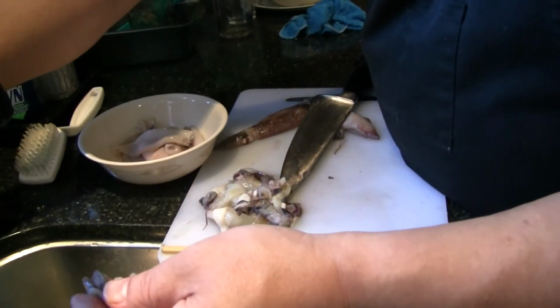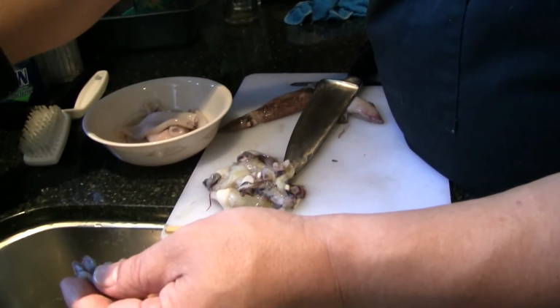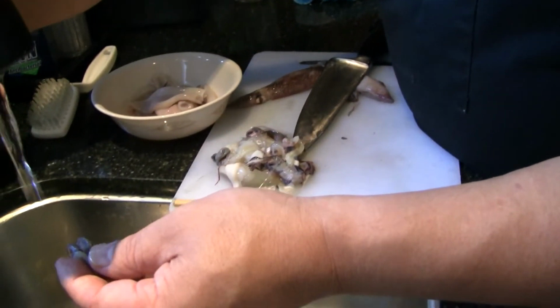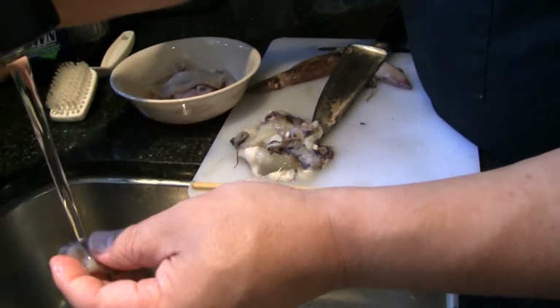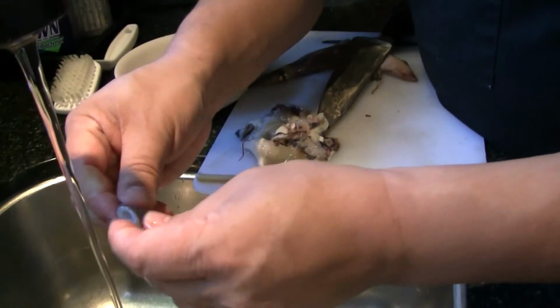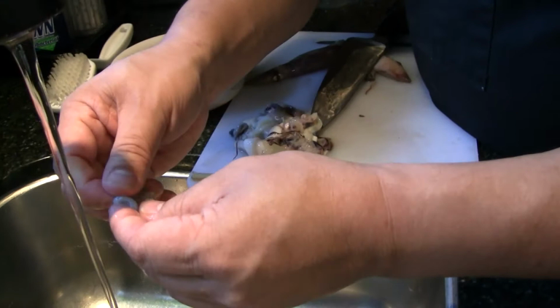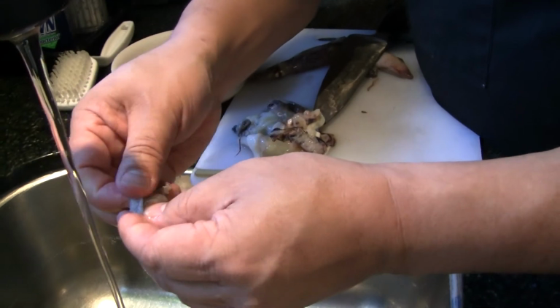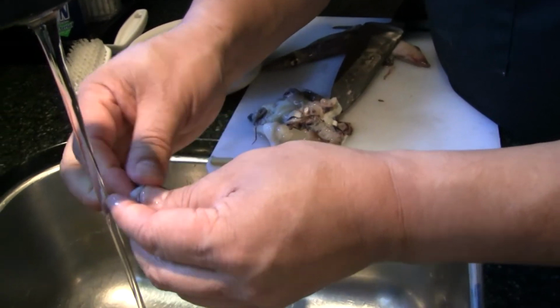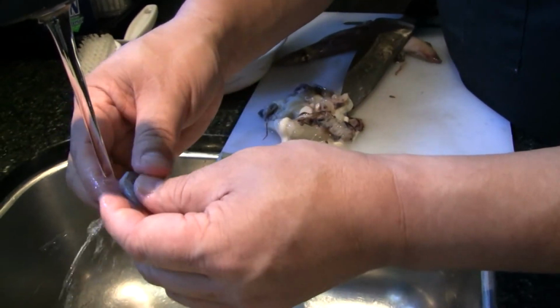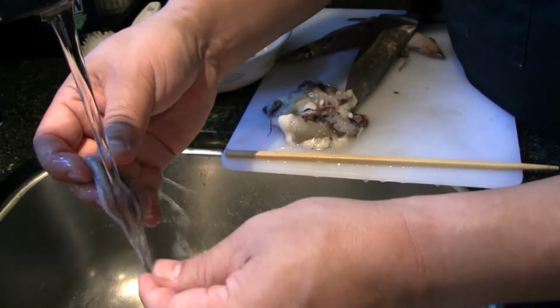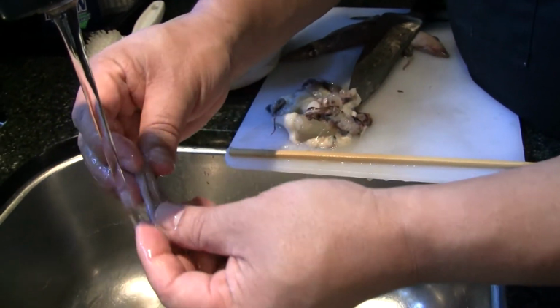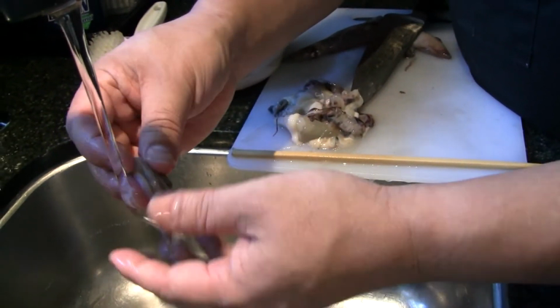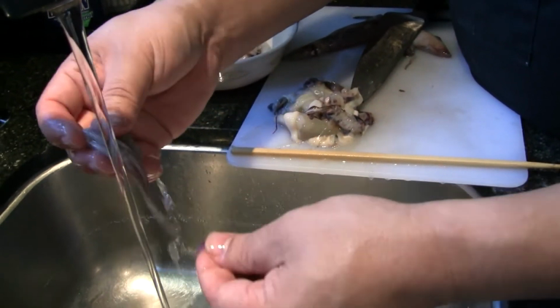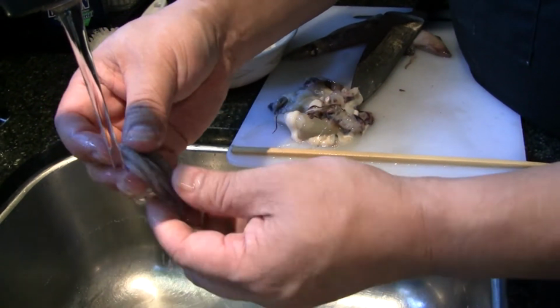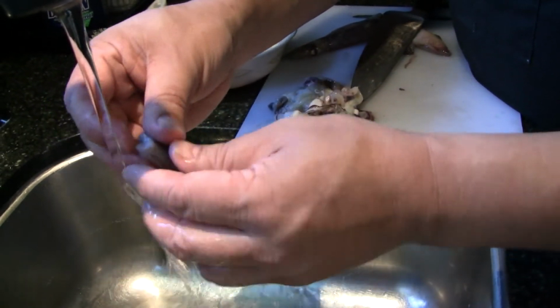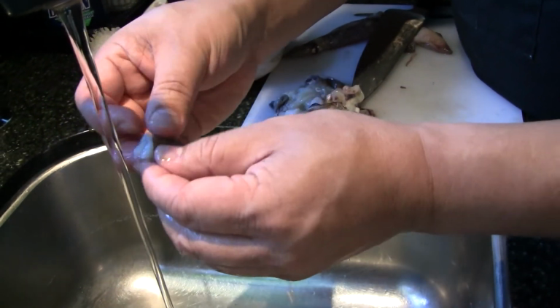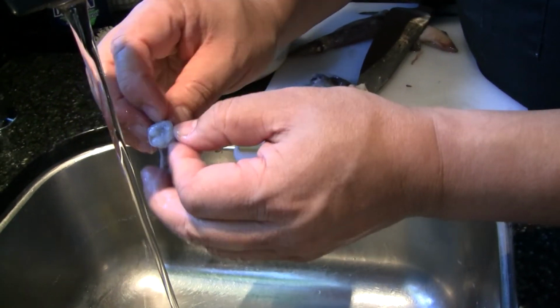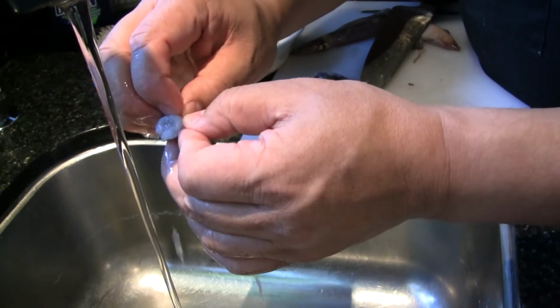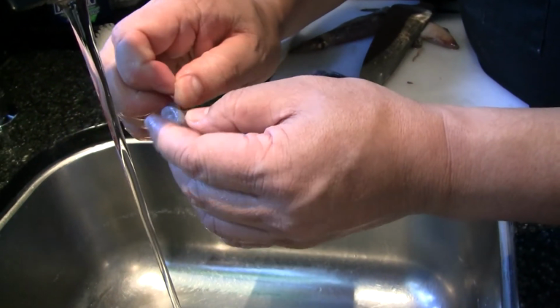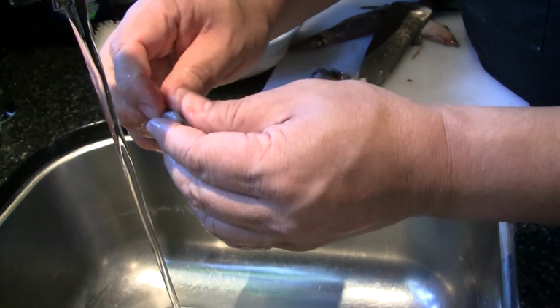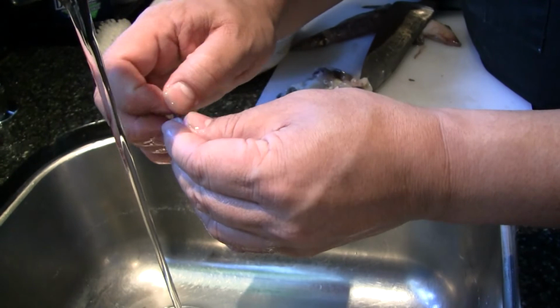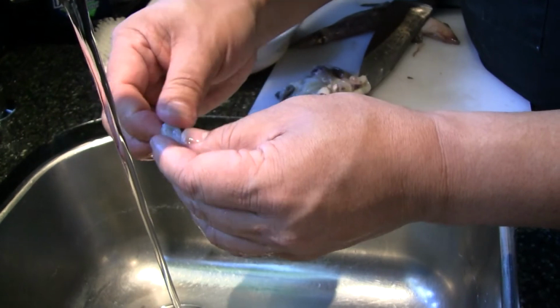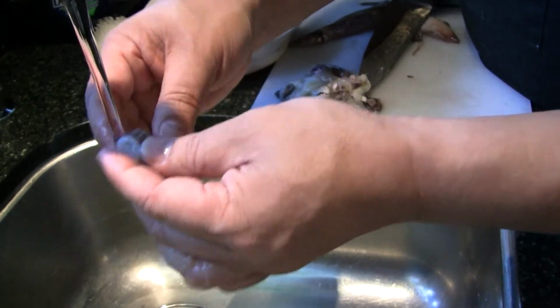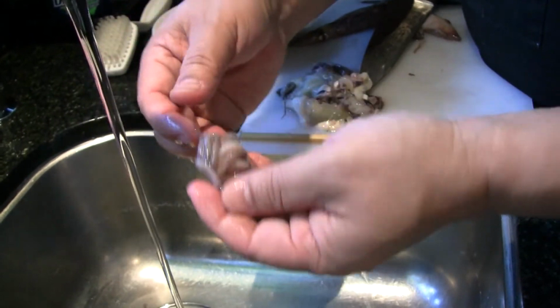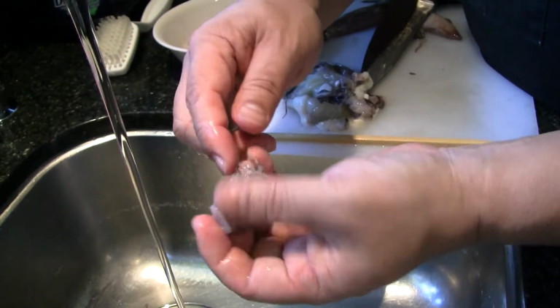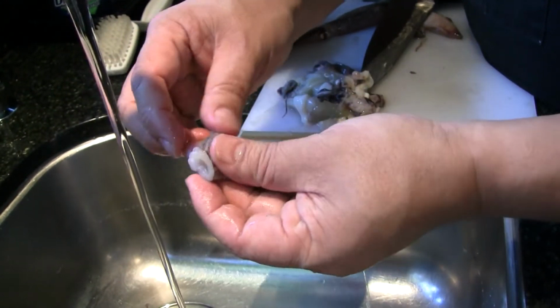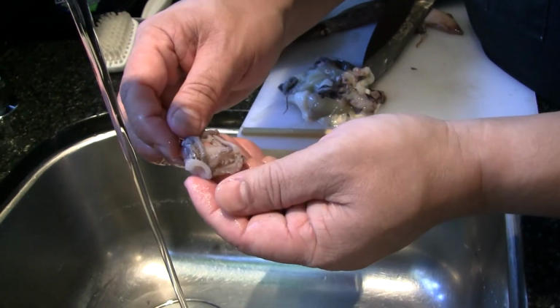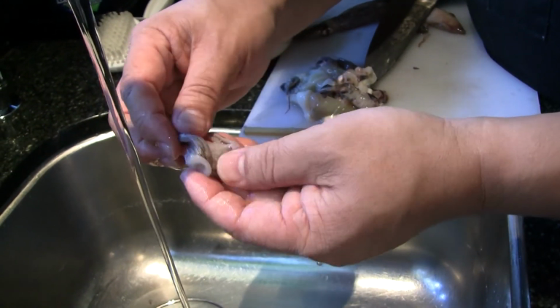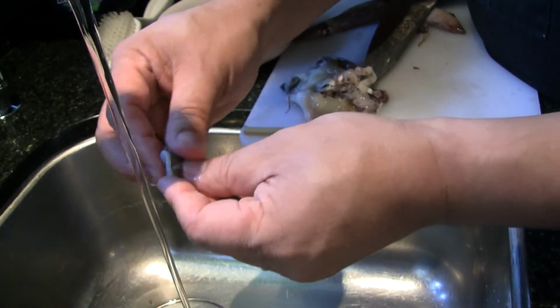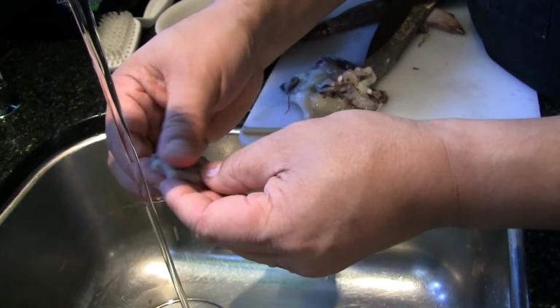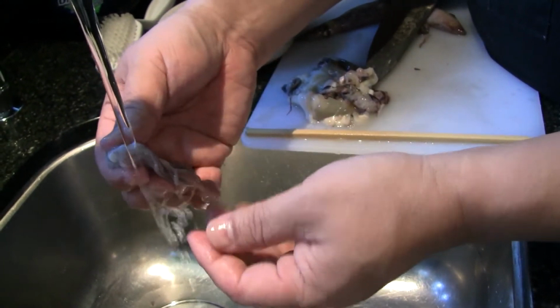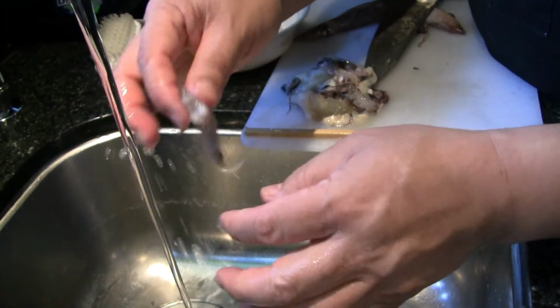So get a little running water. You don't have to rub all the pink off of this. Especially if you're making Korean or Japanese dishes with the little tentacles, you're just going to leave it just like that.